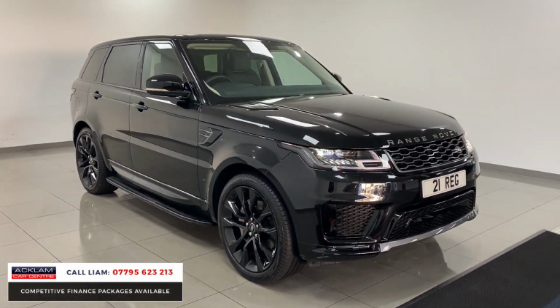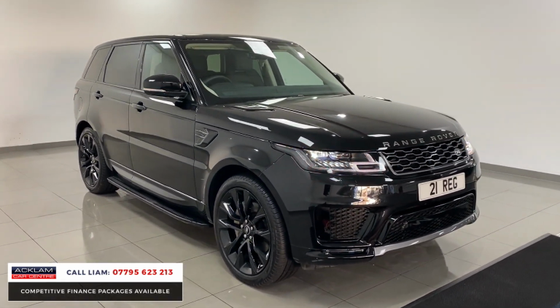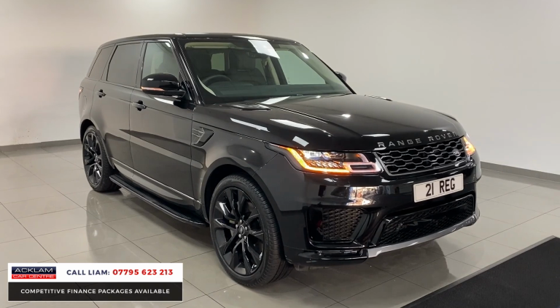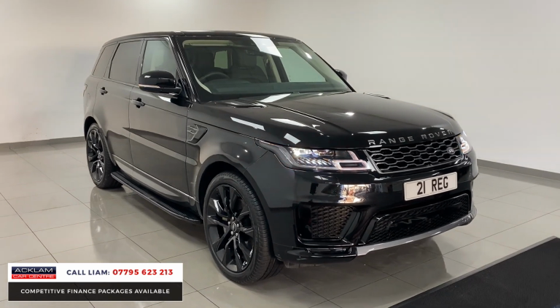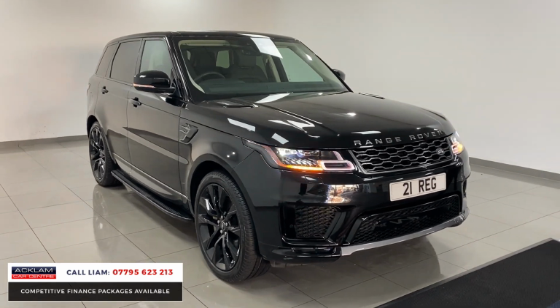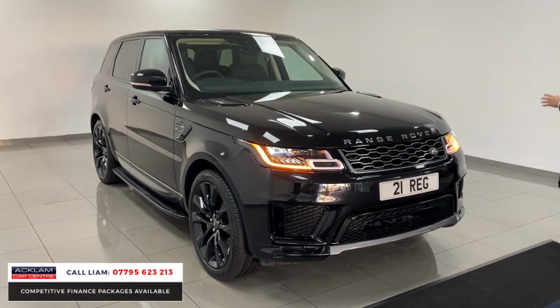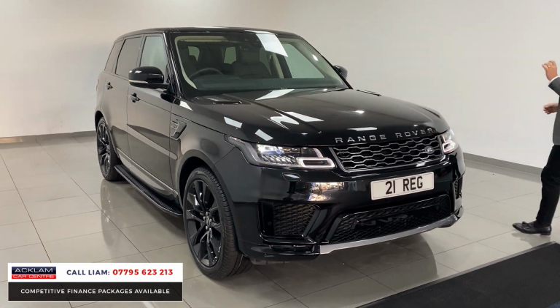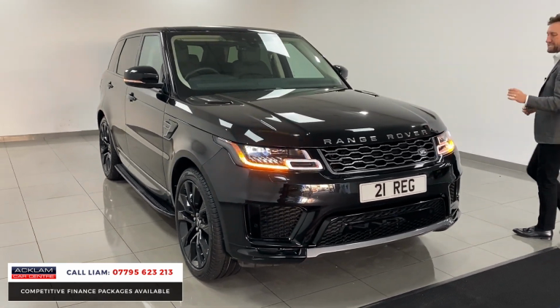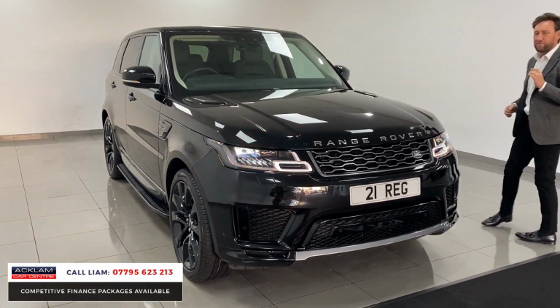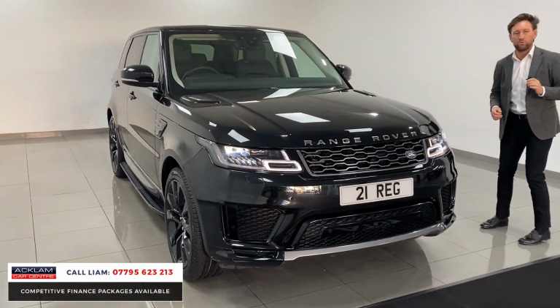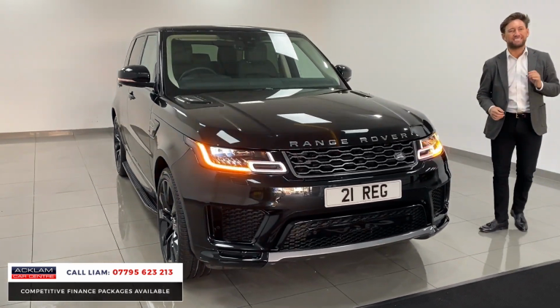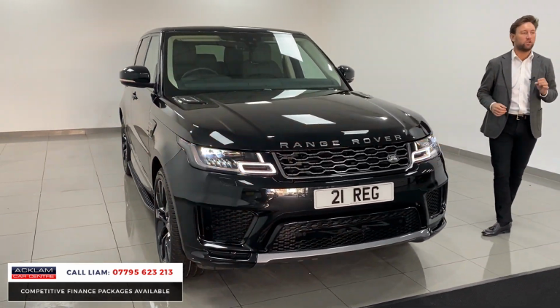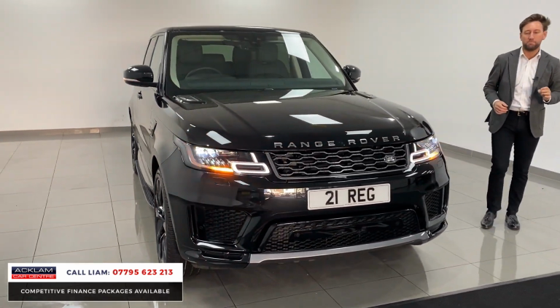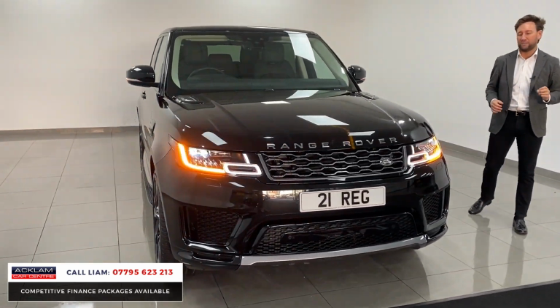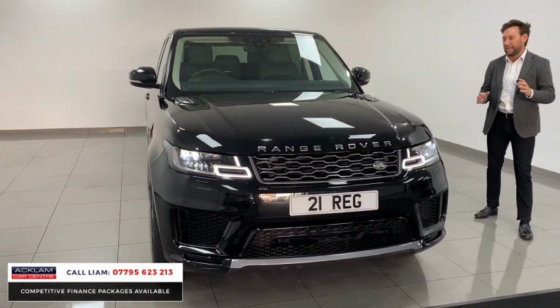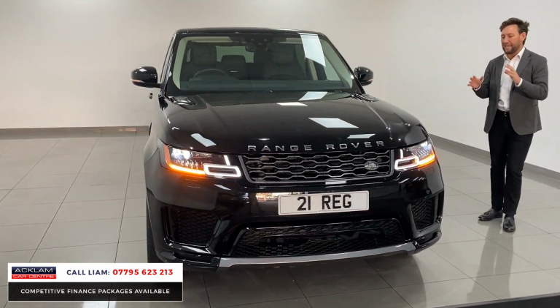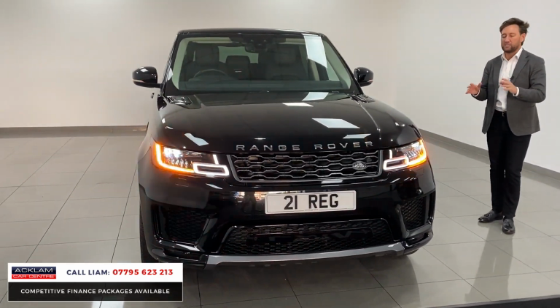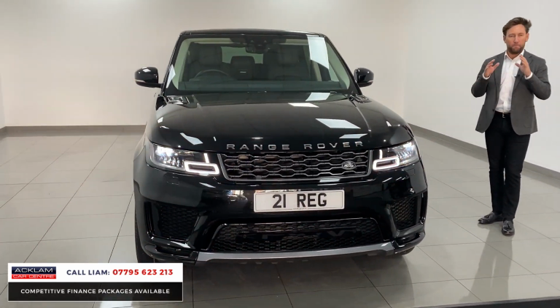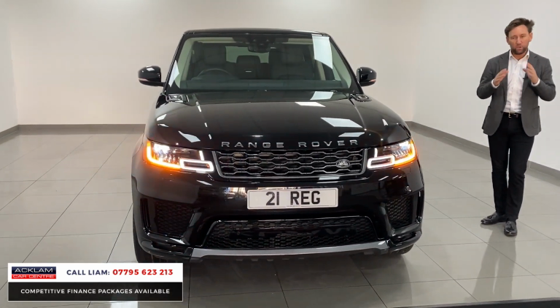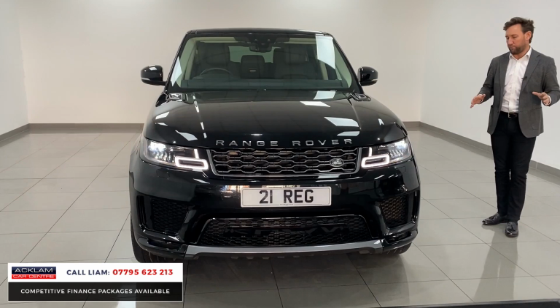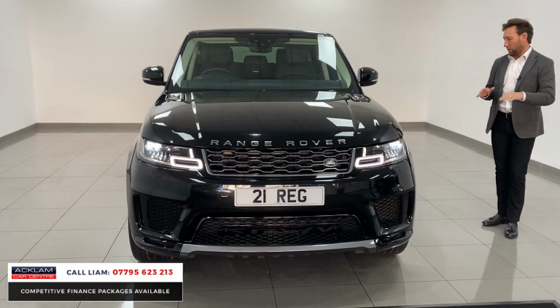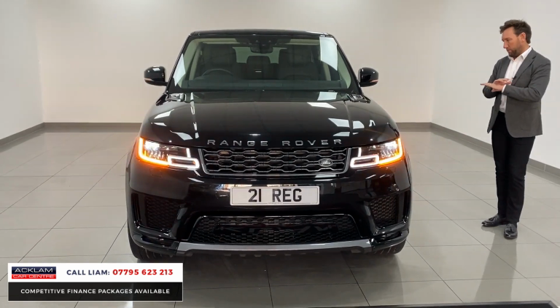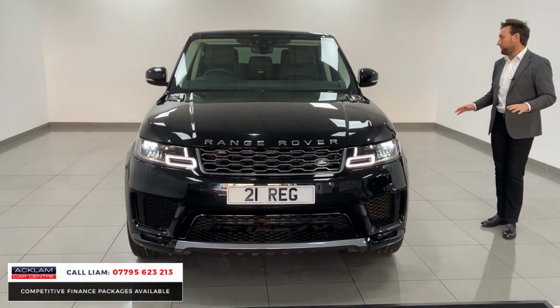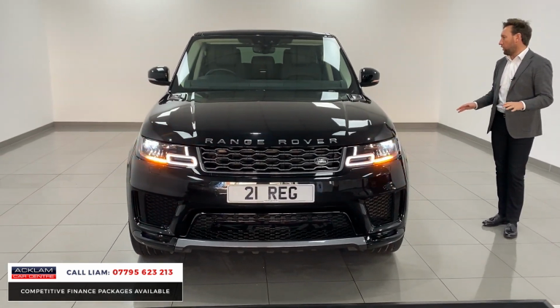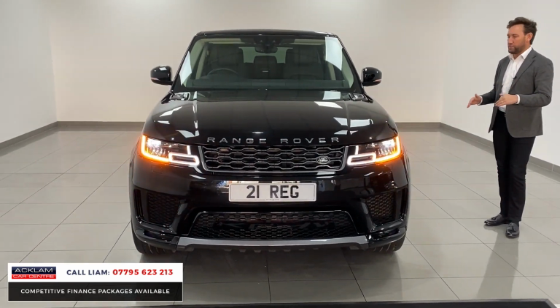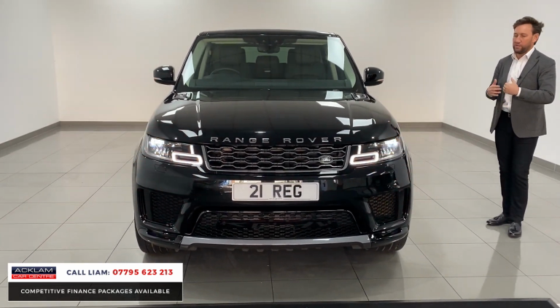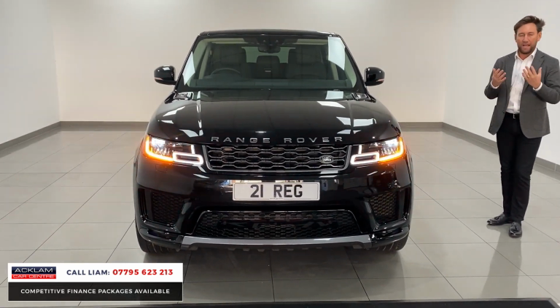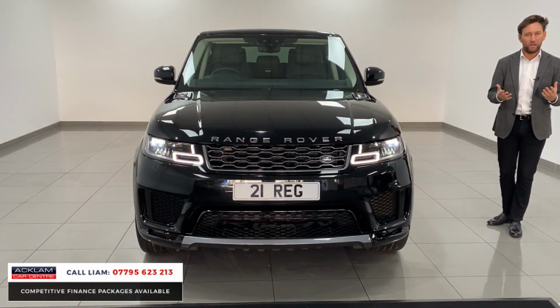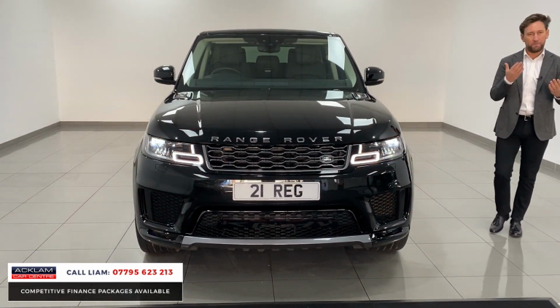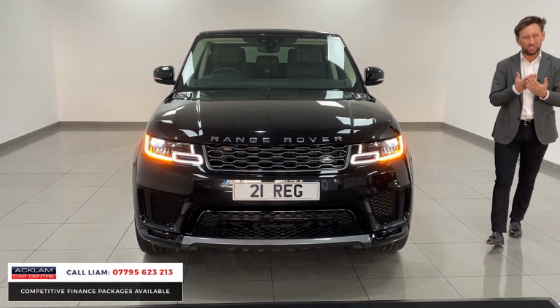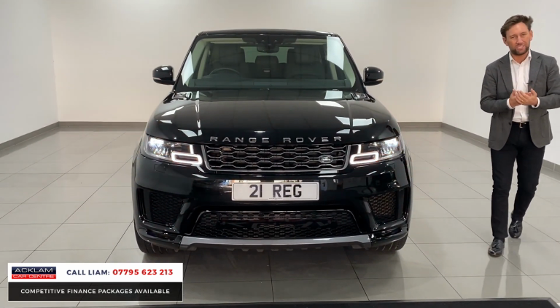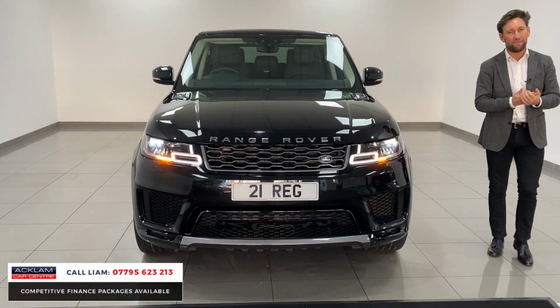The car is in Santorini black and it's done 7,600 miles. It is in beautiful, beautiful condition, as you would expect at only seven thousand miles.